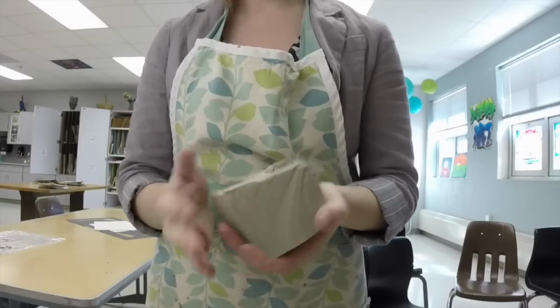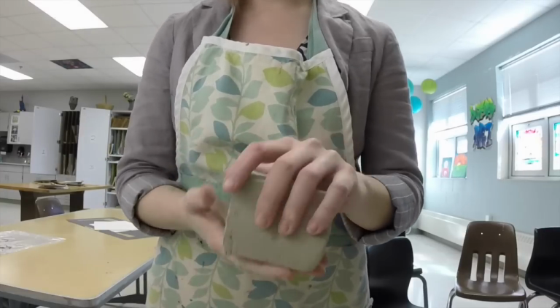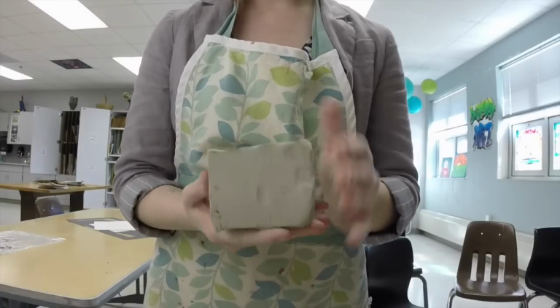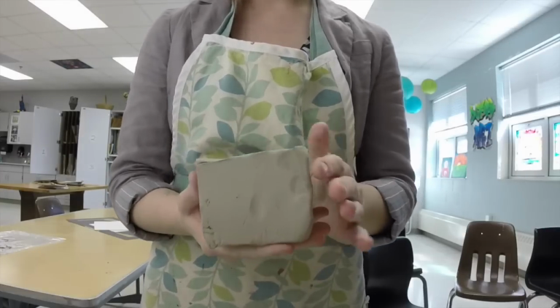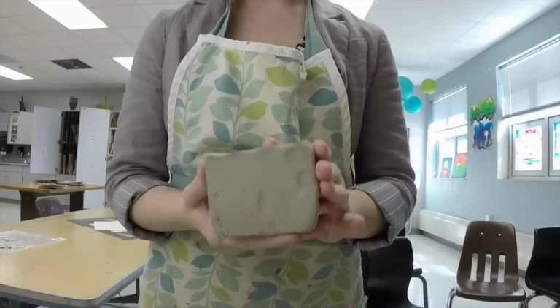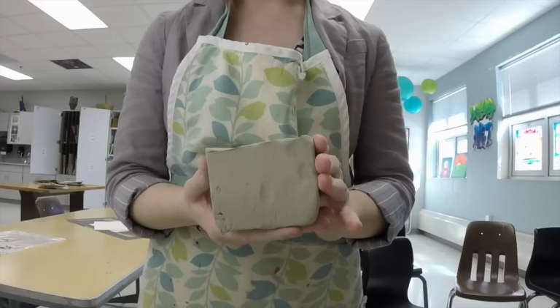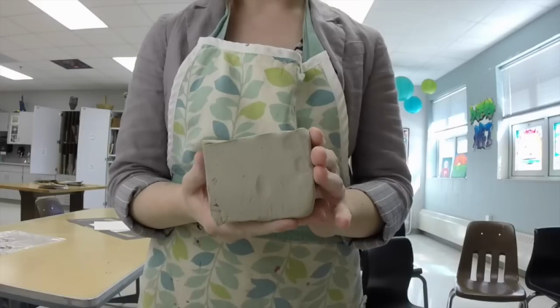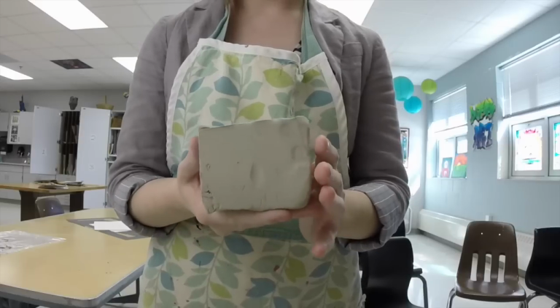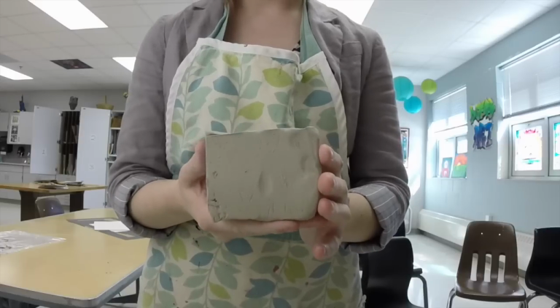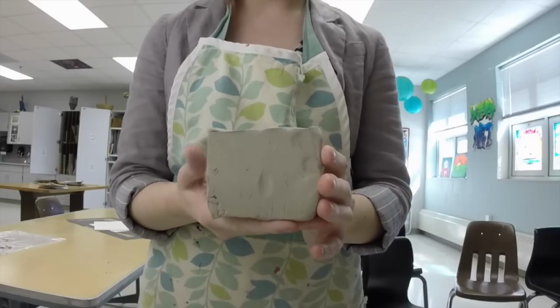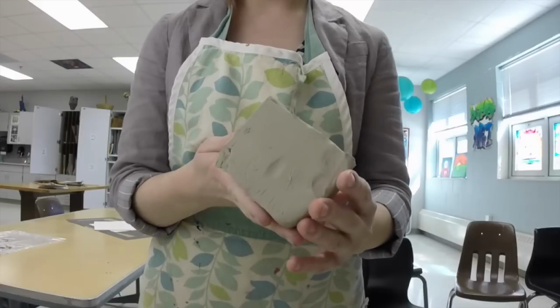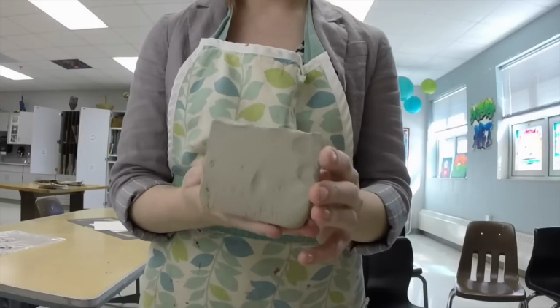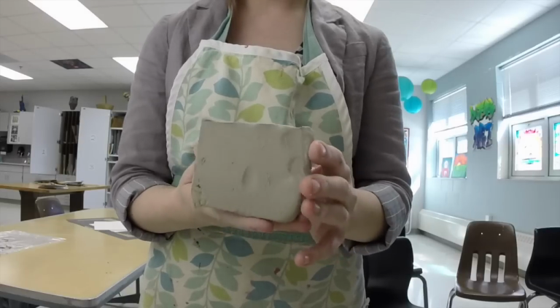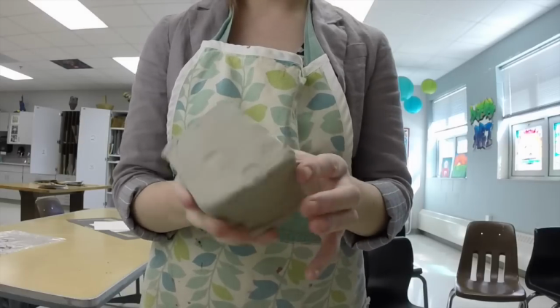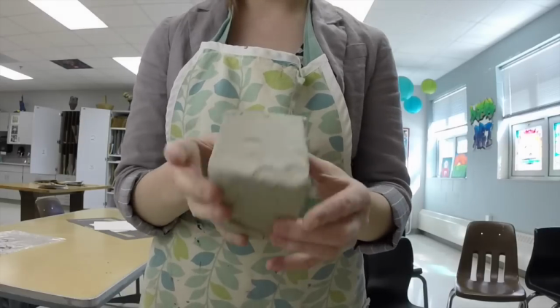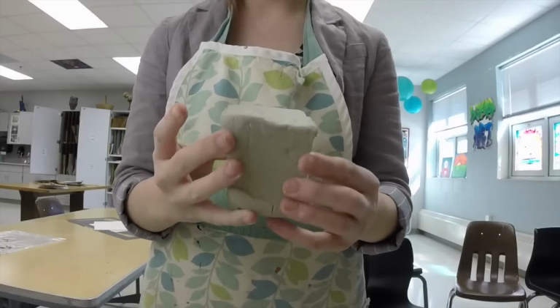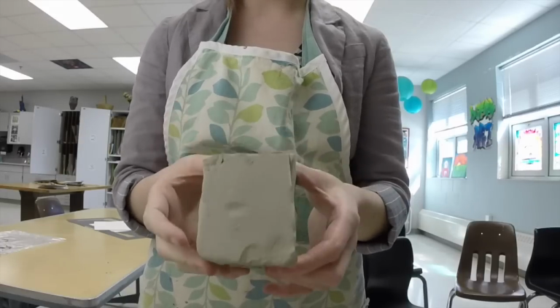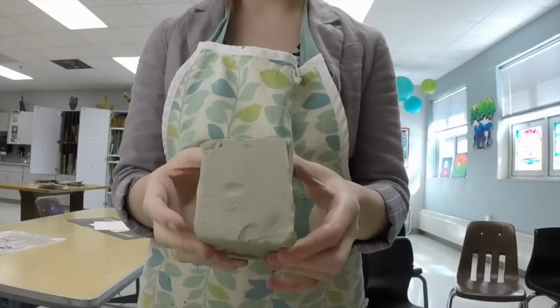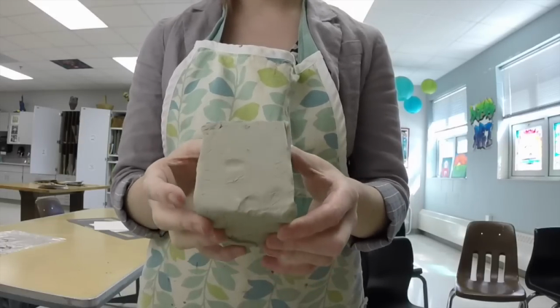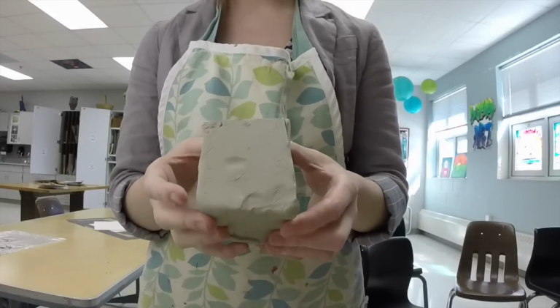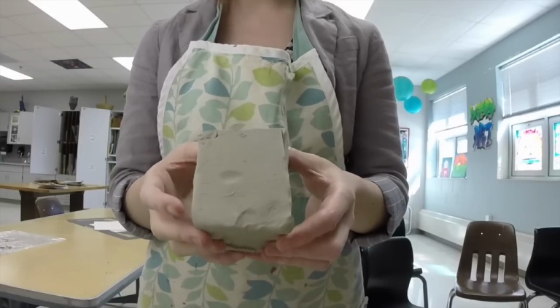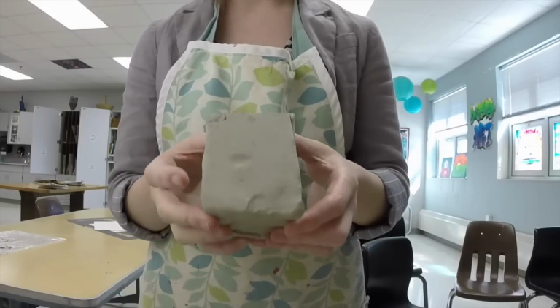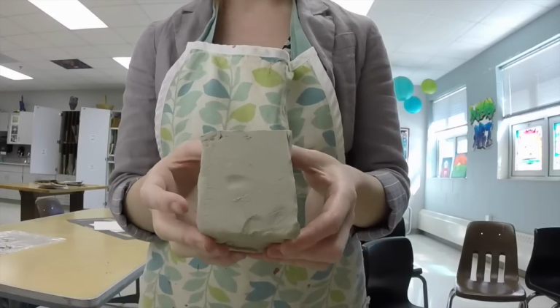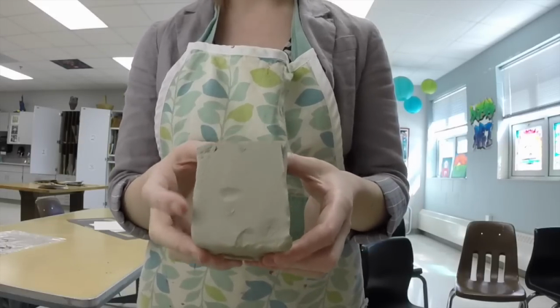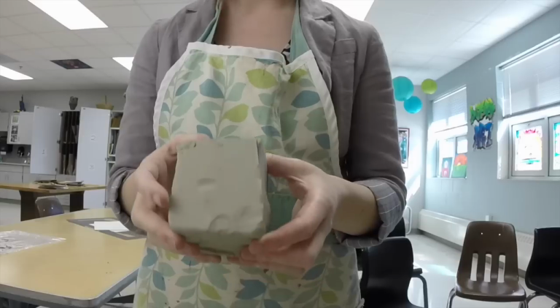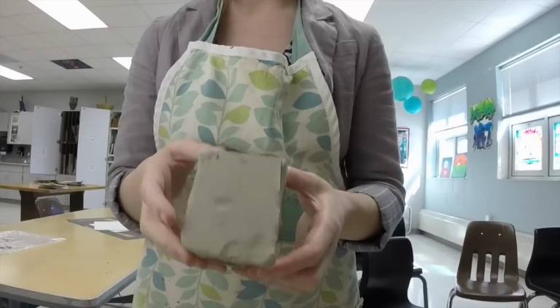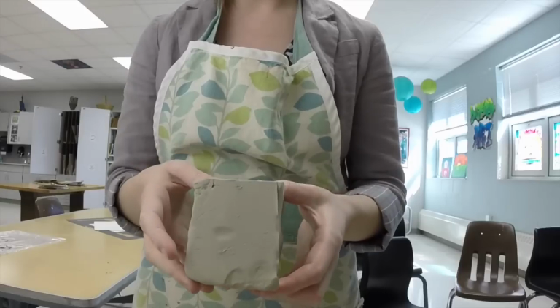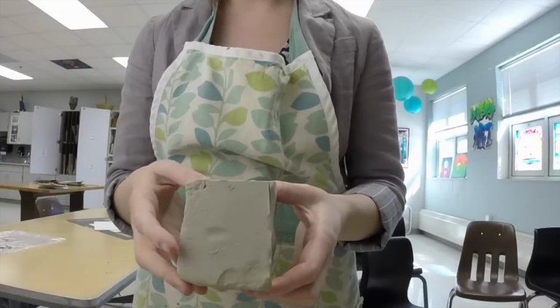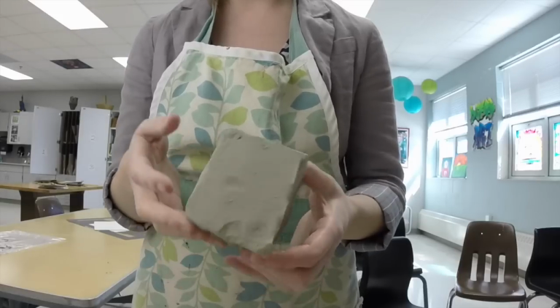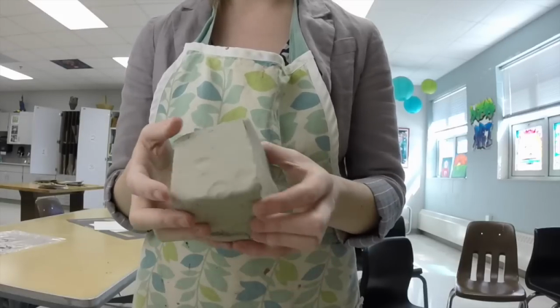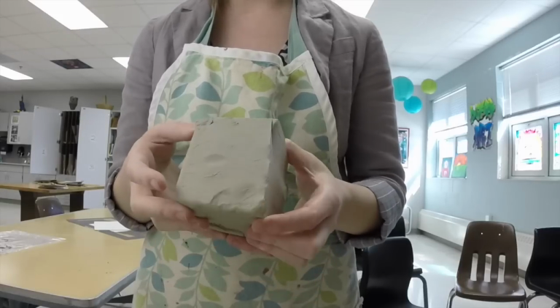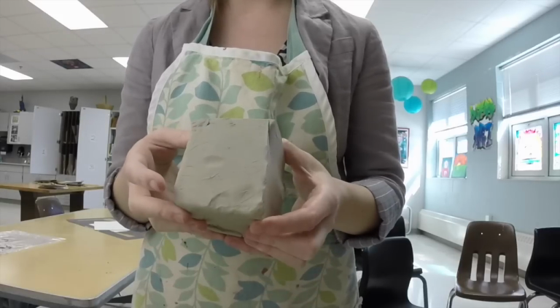What I'm going to do is just start with this block of clay, just kind of a medium amount. Depending on the size of your pinch pot you can grab more or less depending on what you're needing to do.